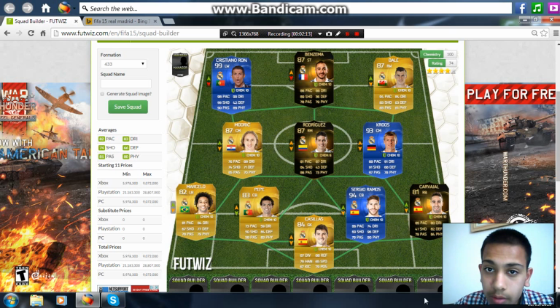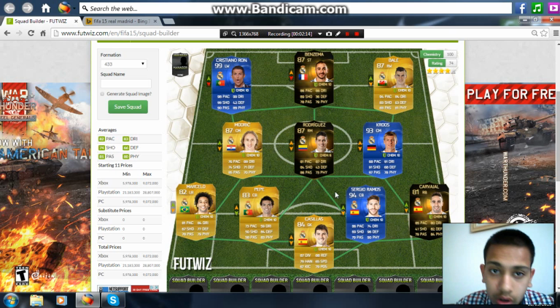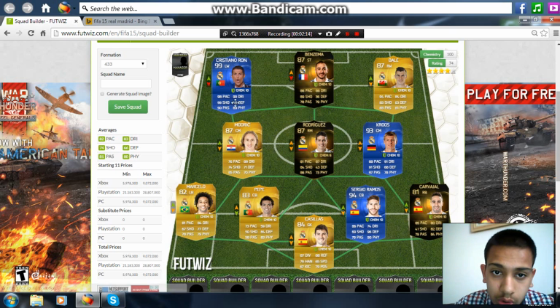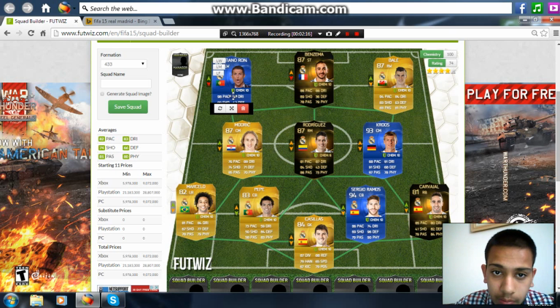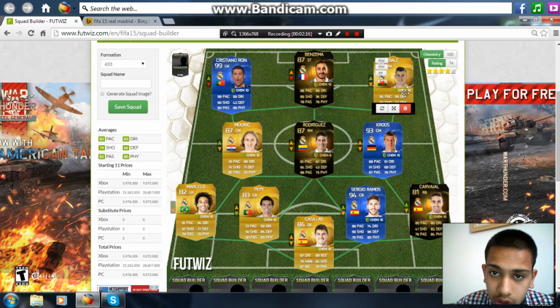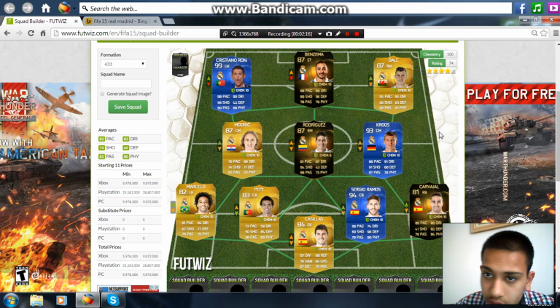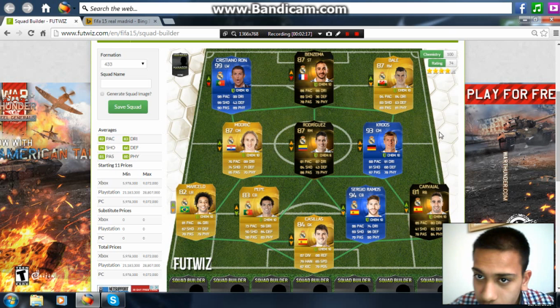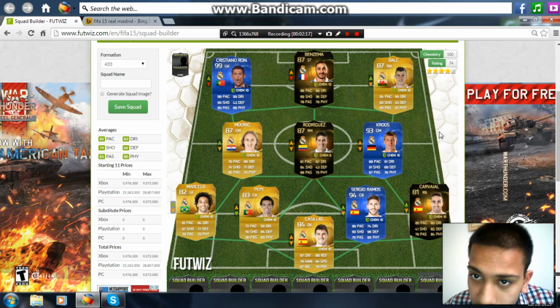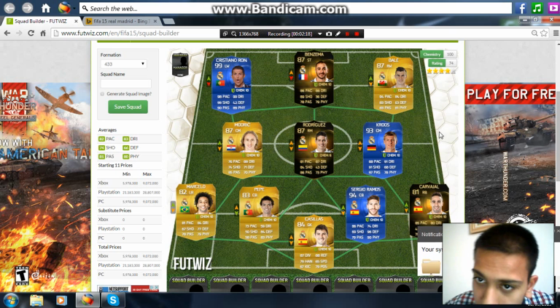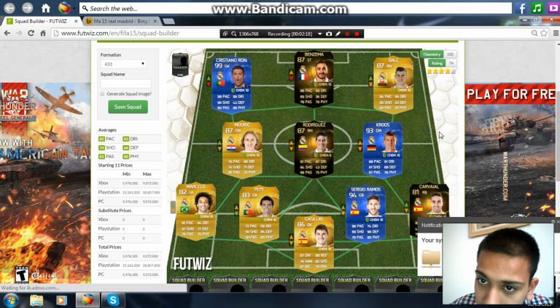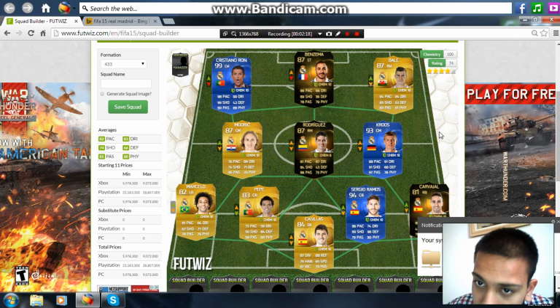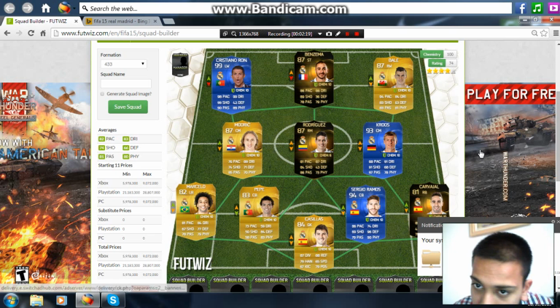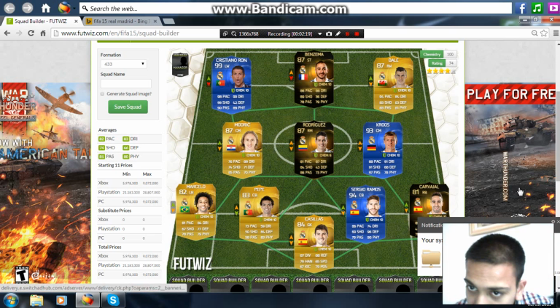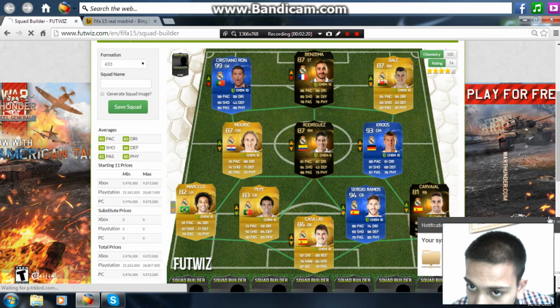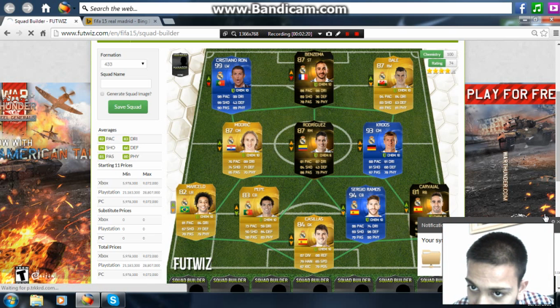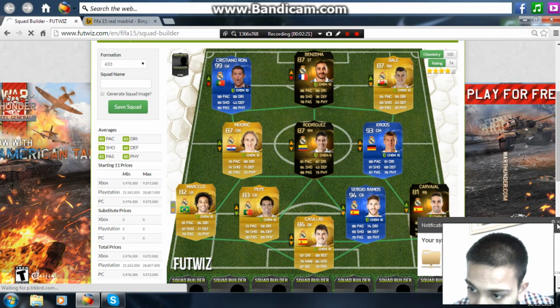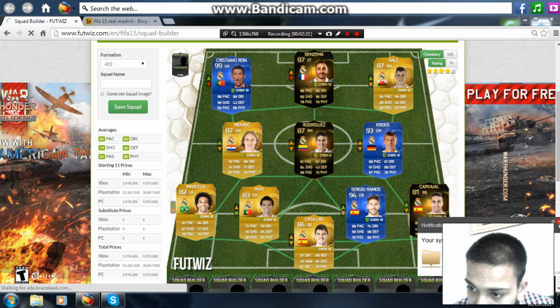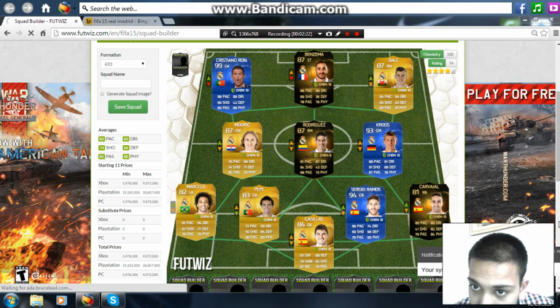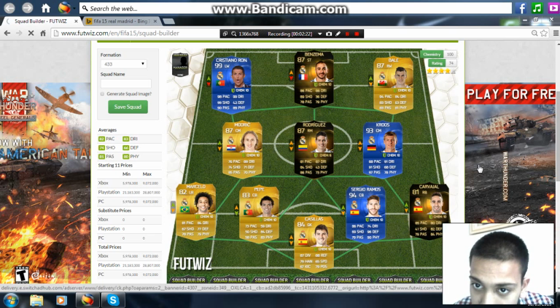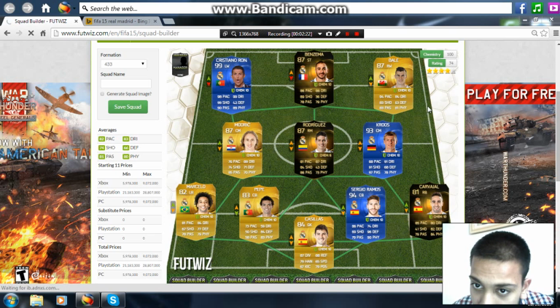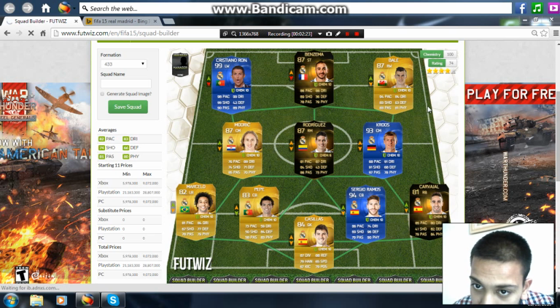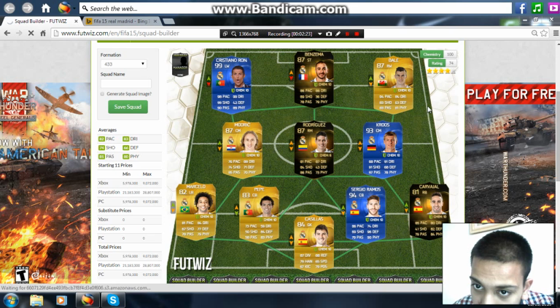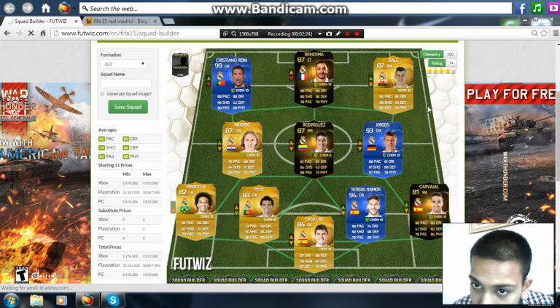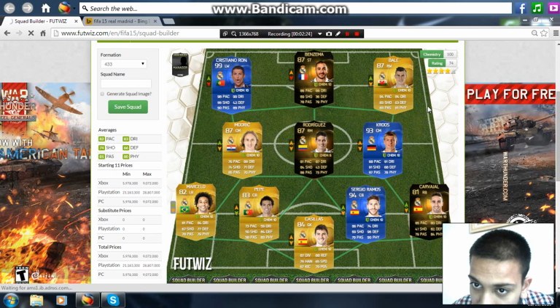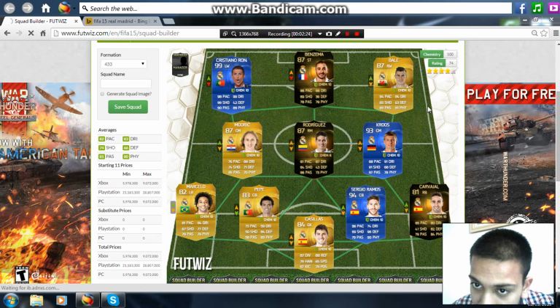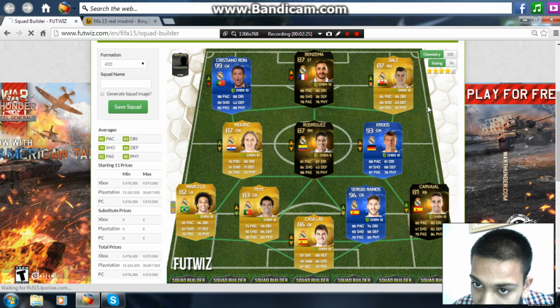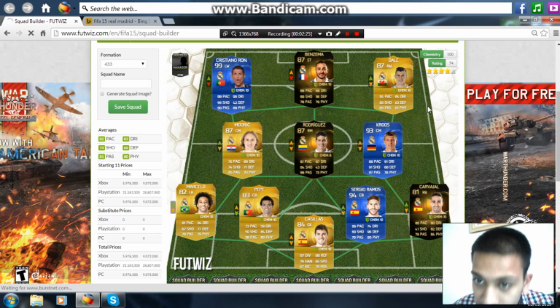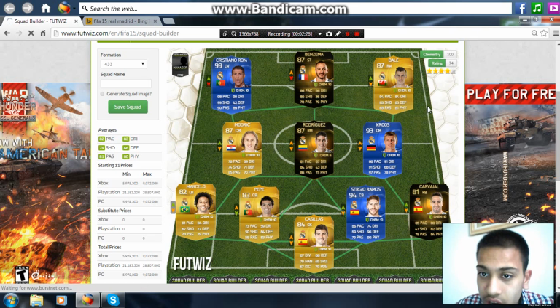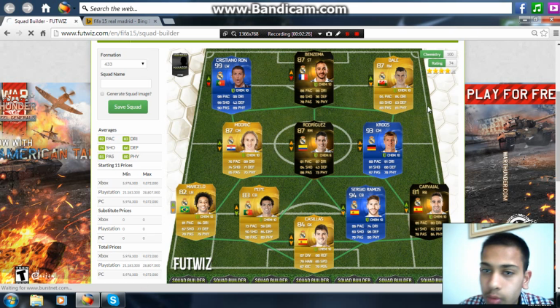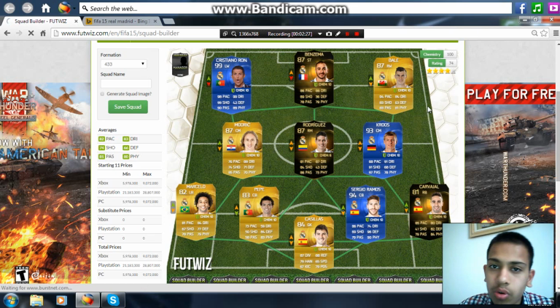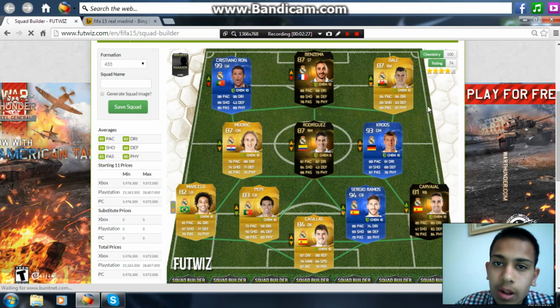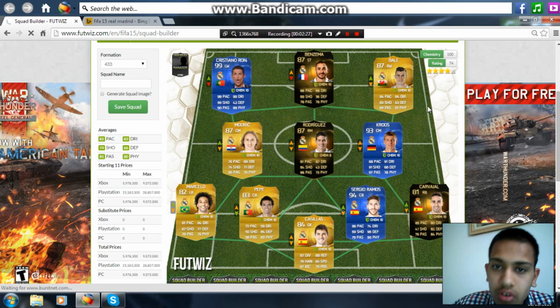Moving on to the strikers: Gareth Bale at right wing — 94 pace, 84 dribbling, 83 shooting, 83 passing, 63 defense, and 81 physical.